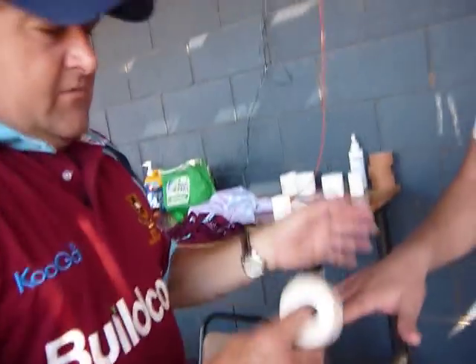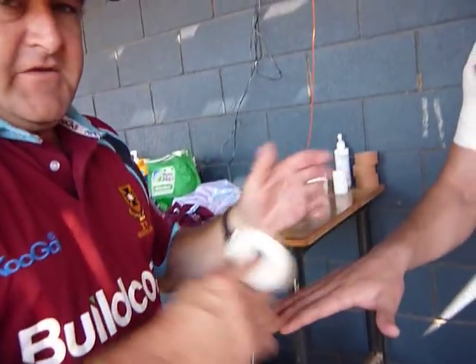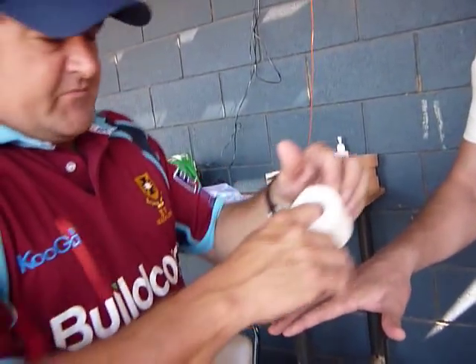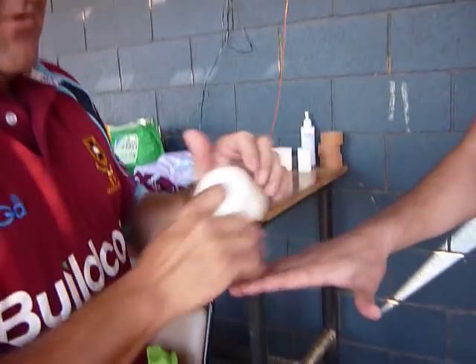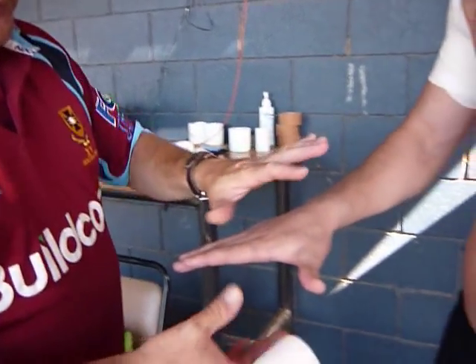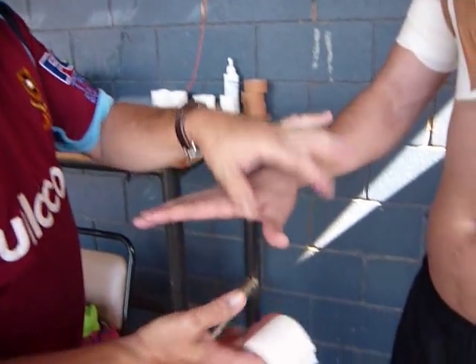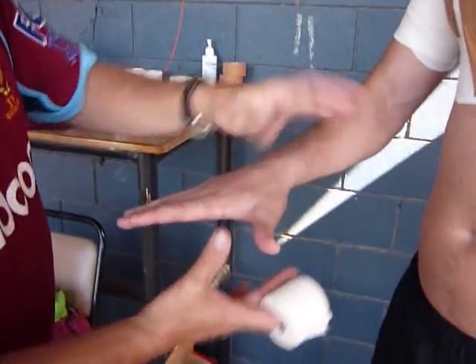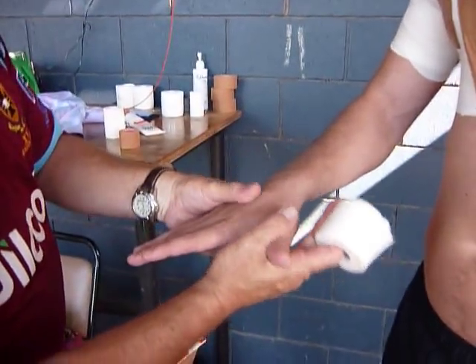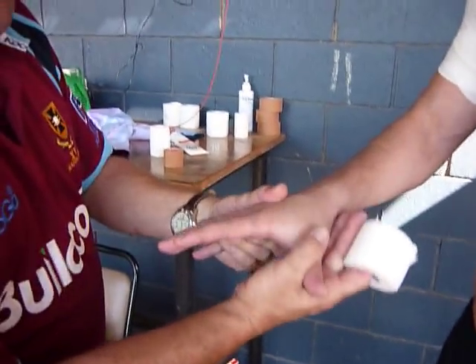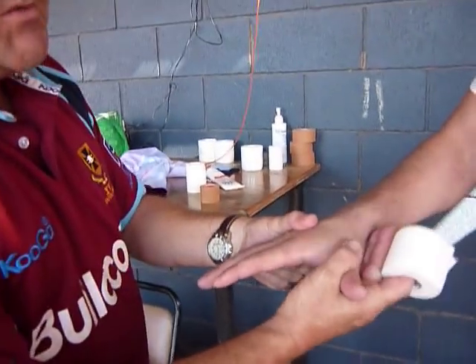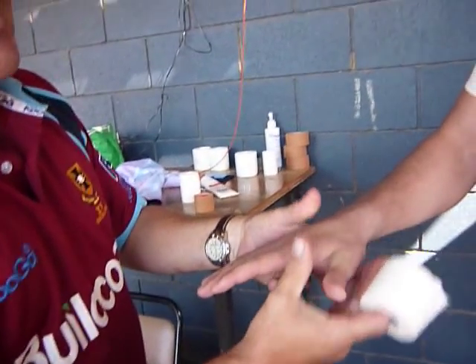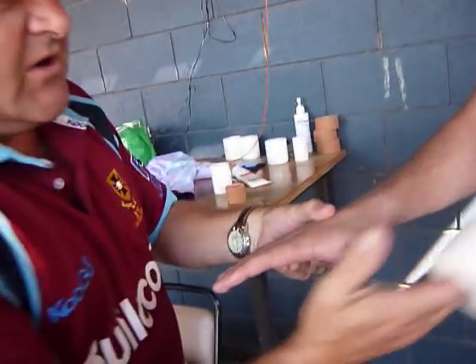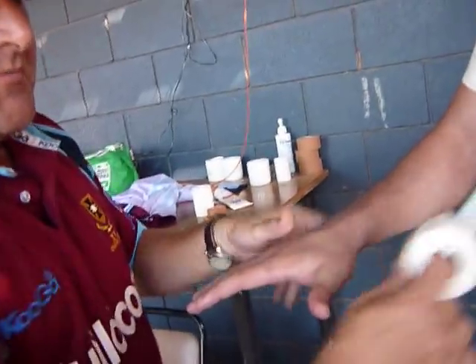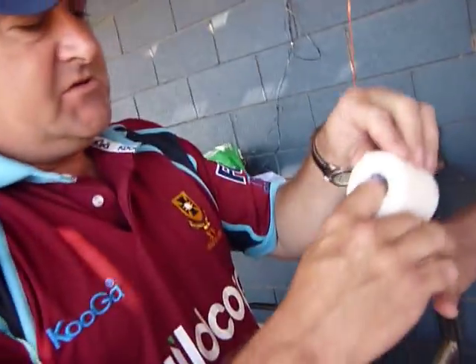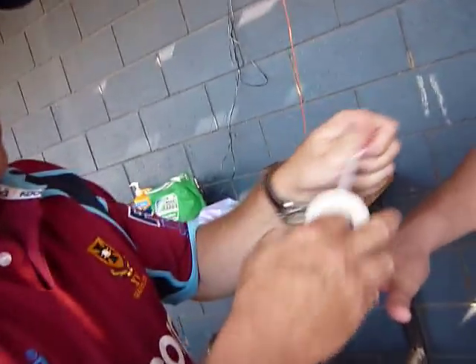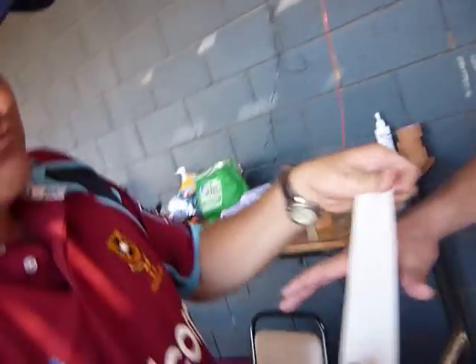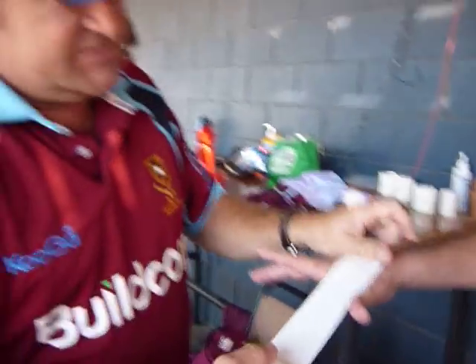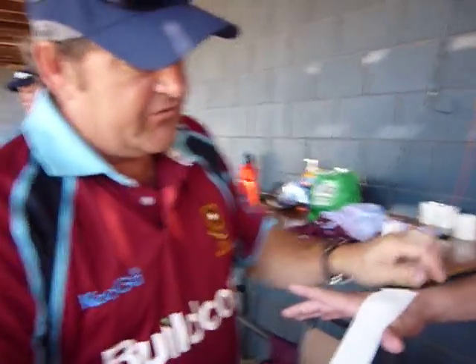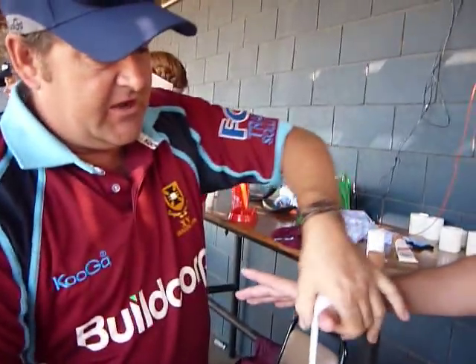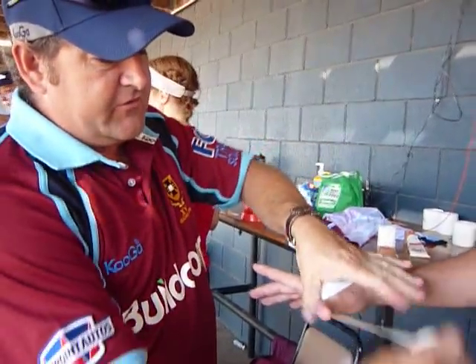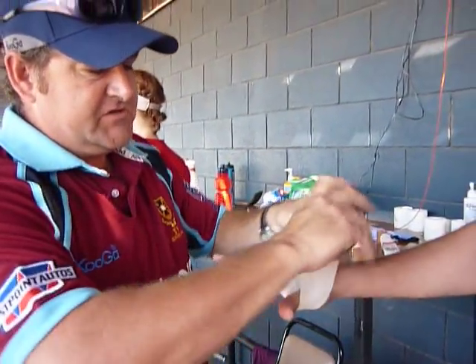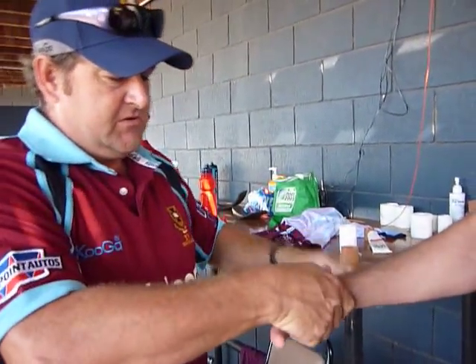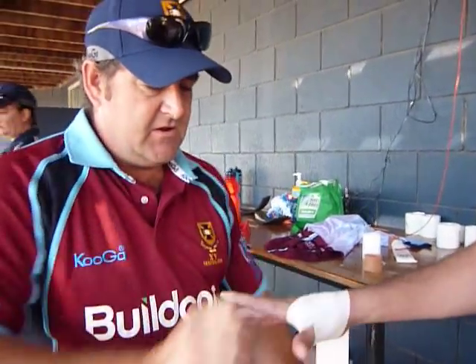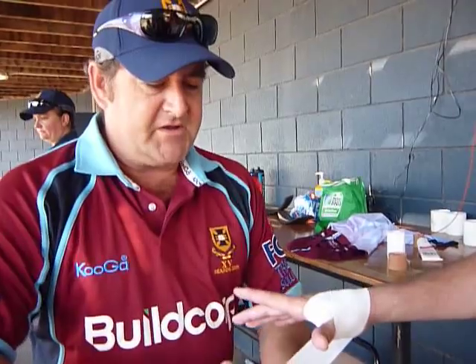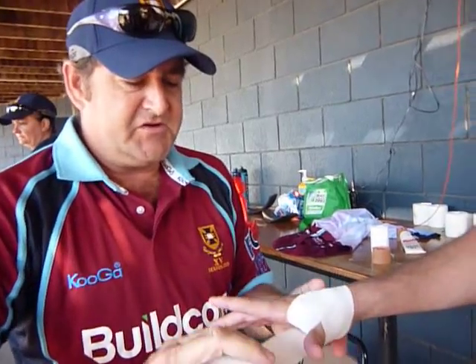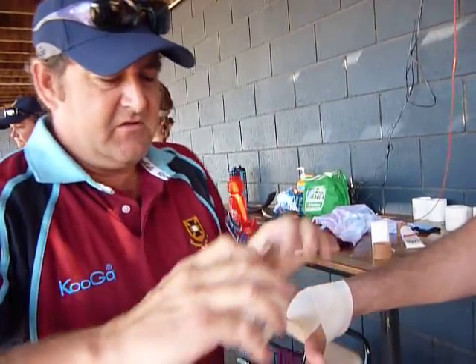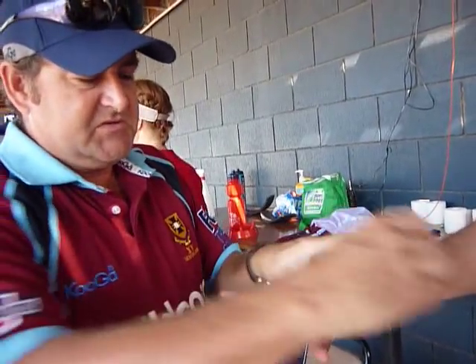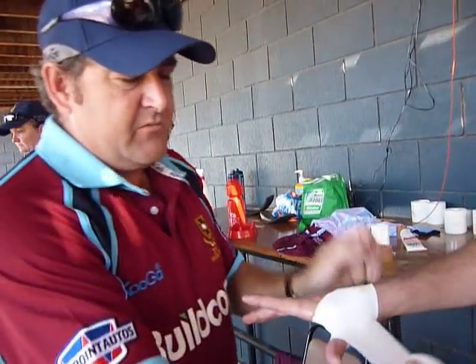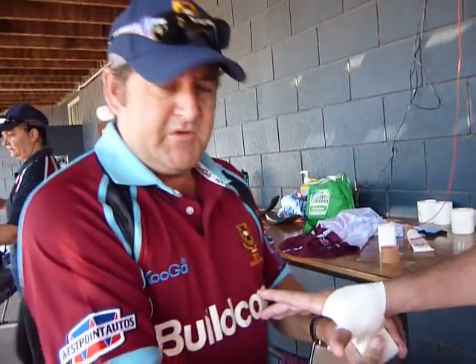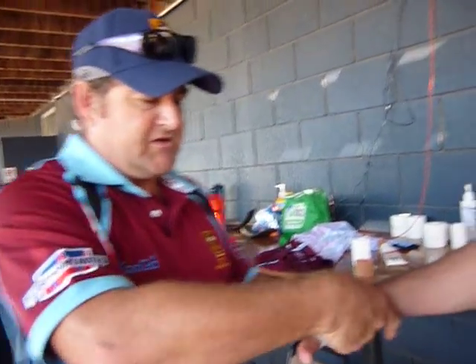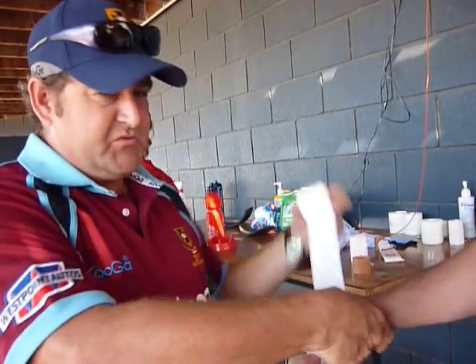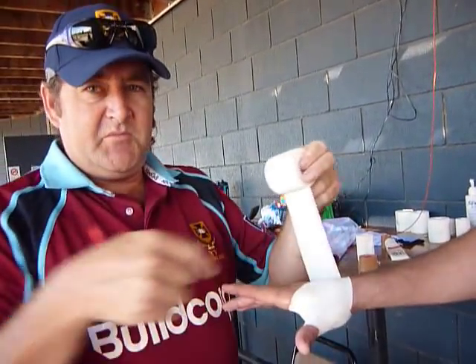Righto, so thumb taping. All we're doing is pulling back to try and get as much lateral support as we can and not going backwards. We have to stay on the hand, not onto the wrist. The old way is on the wrist — the old spike where you're pulling it back towards where you don't want to be.